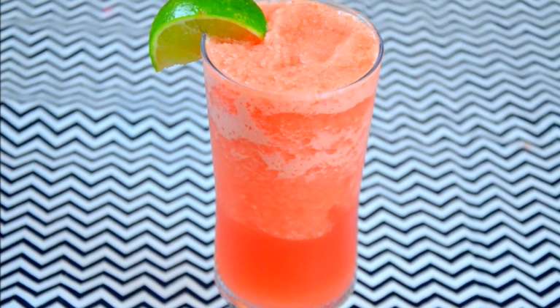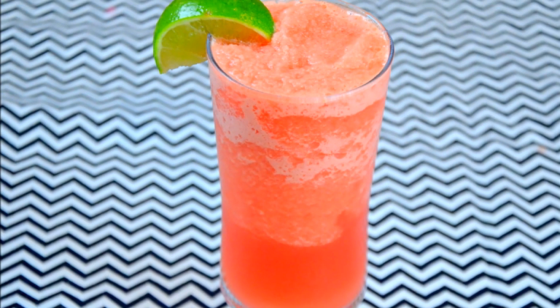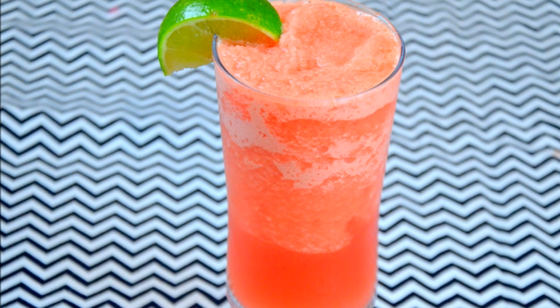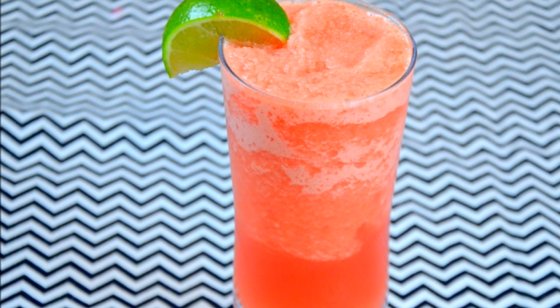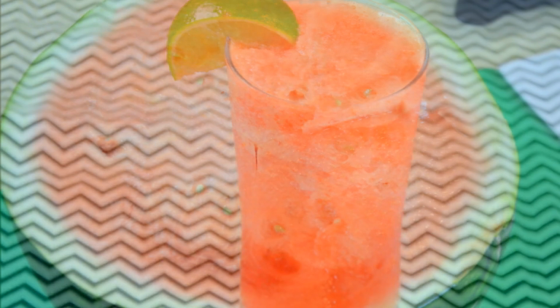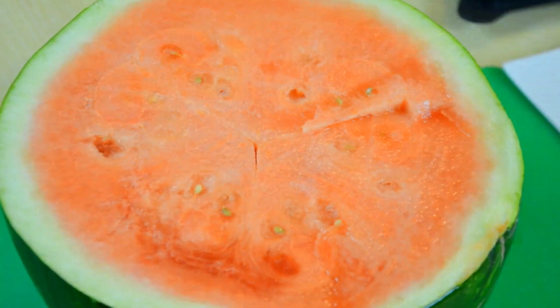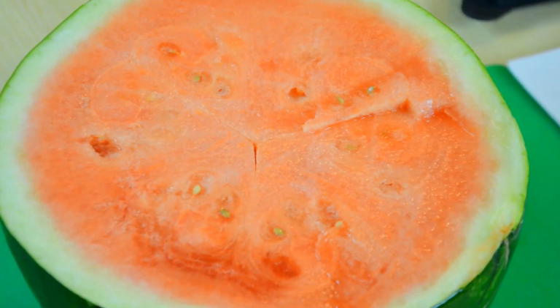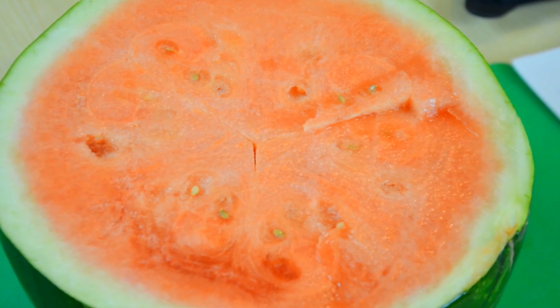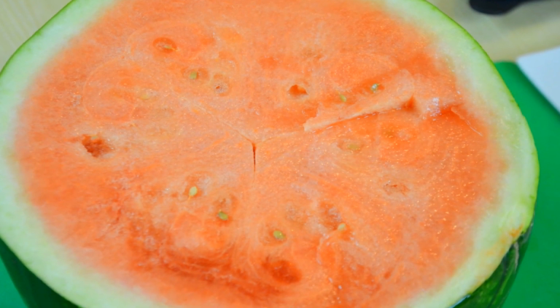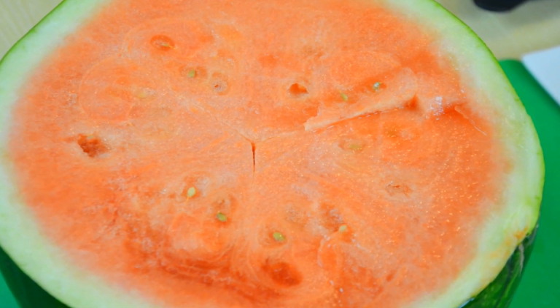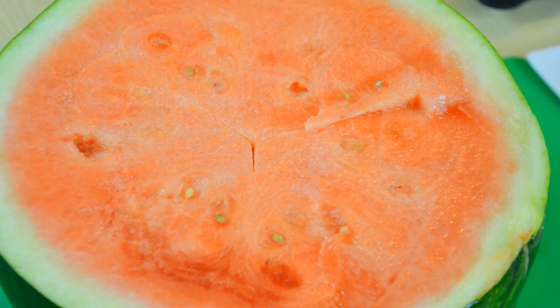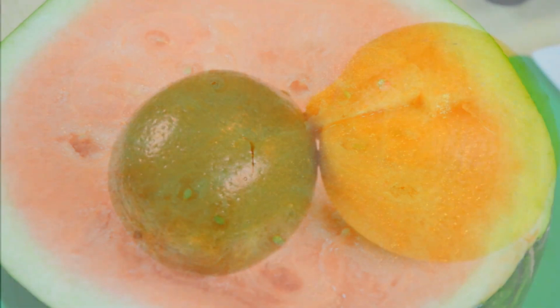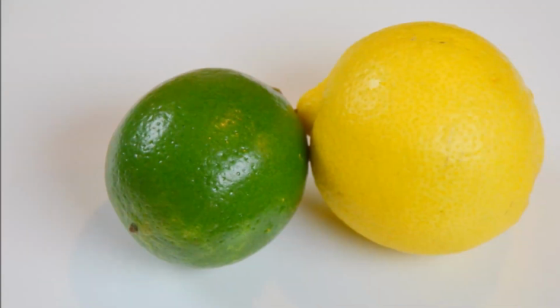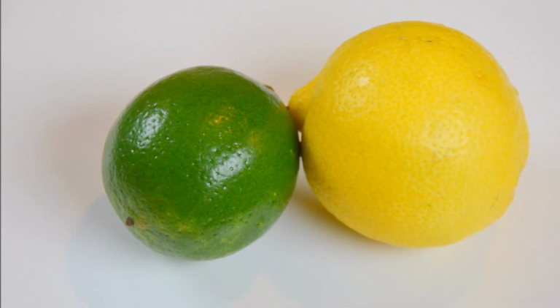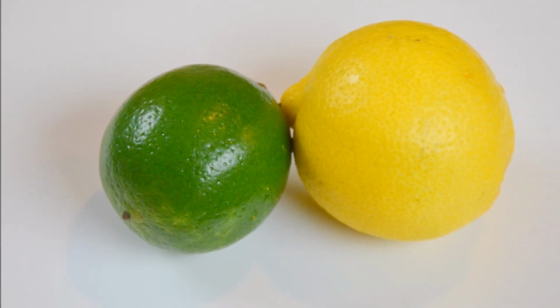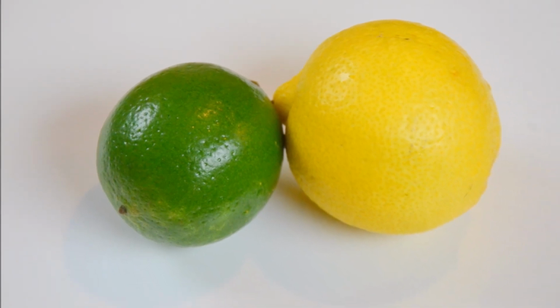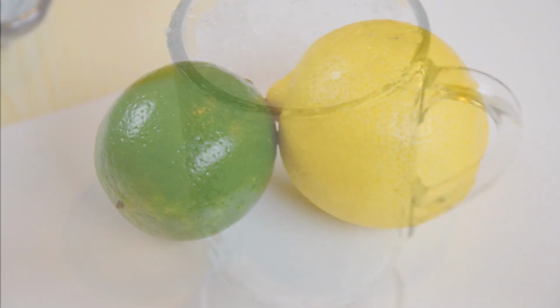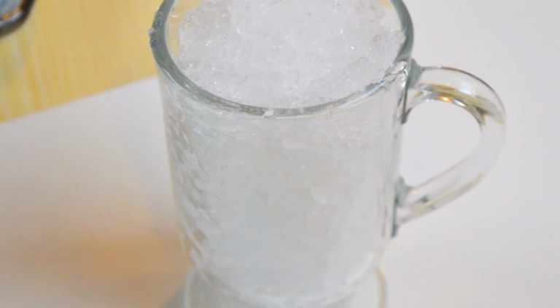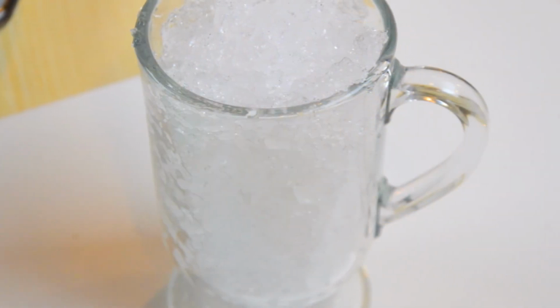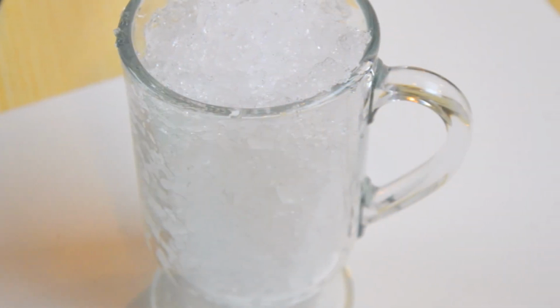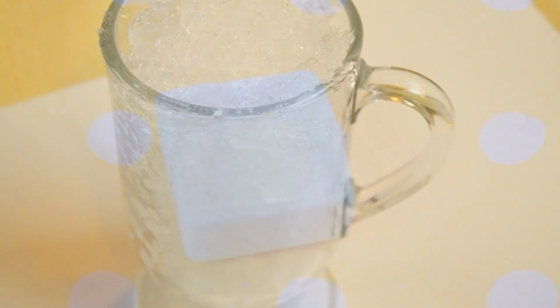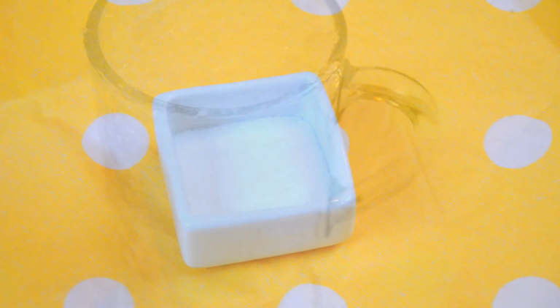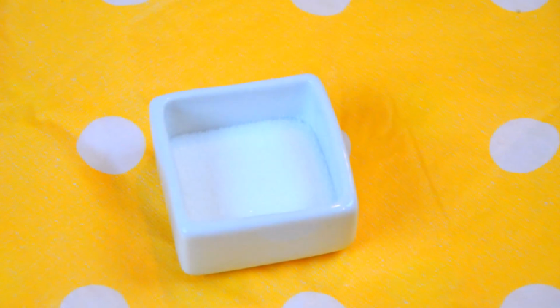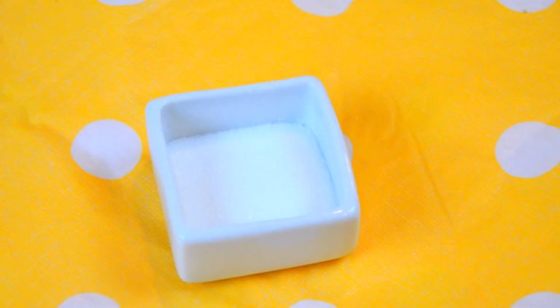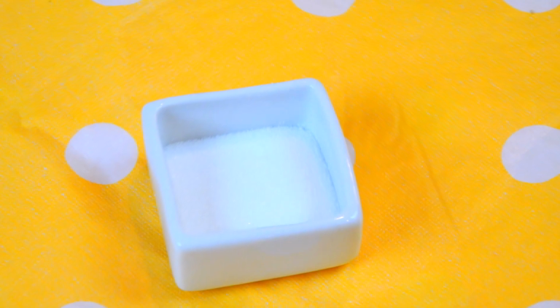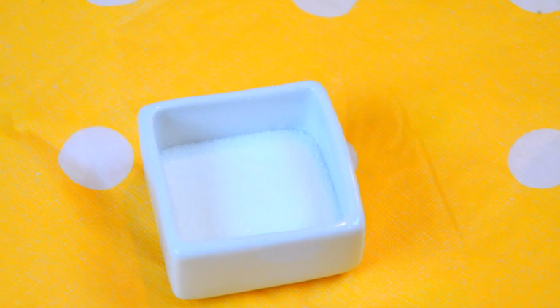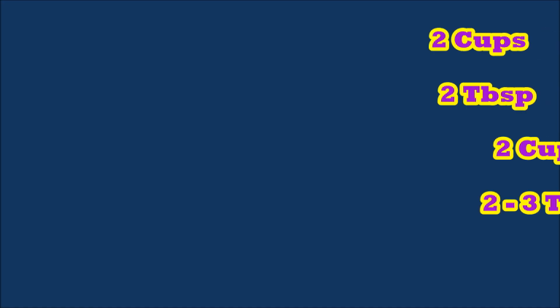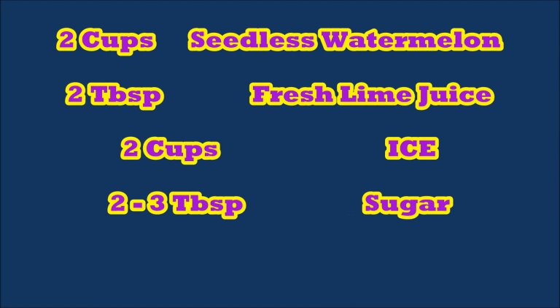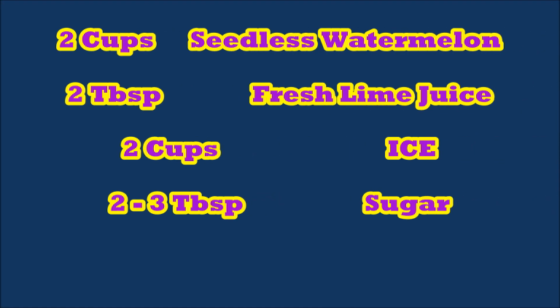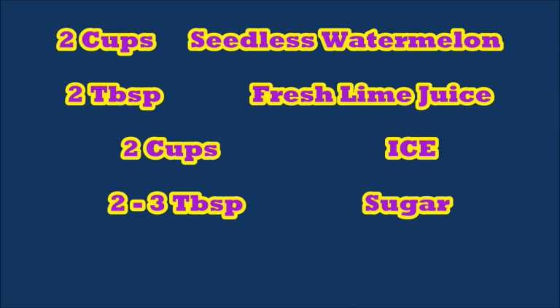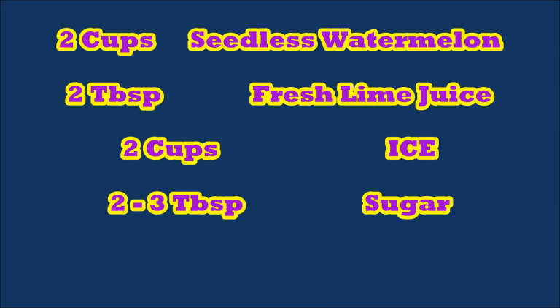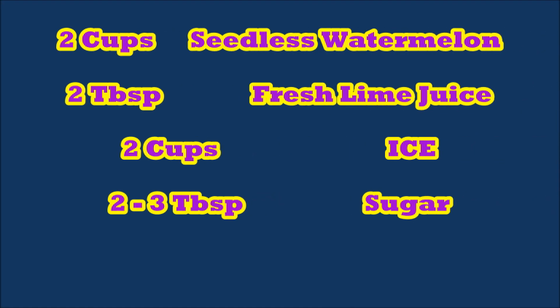The ingredients you'll need are: seedless watermelon, lime, lemon, ice, and sugar. I'll also list everything right here on screen.